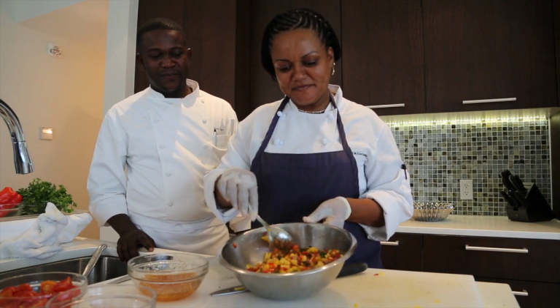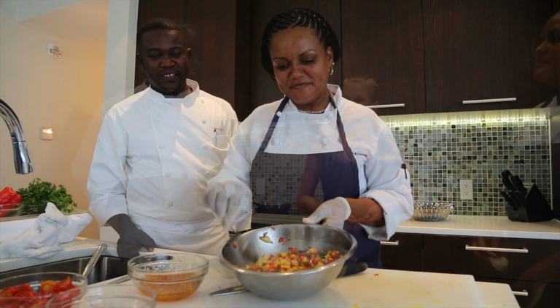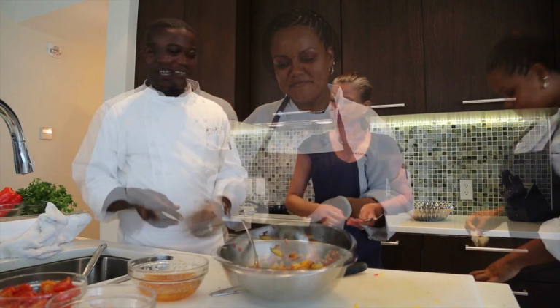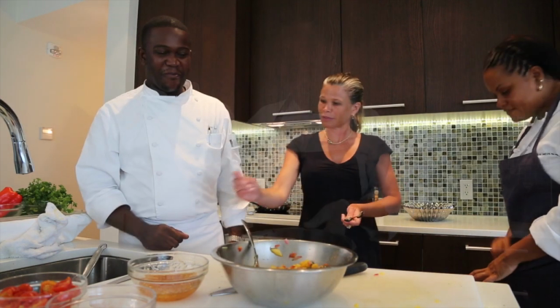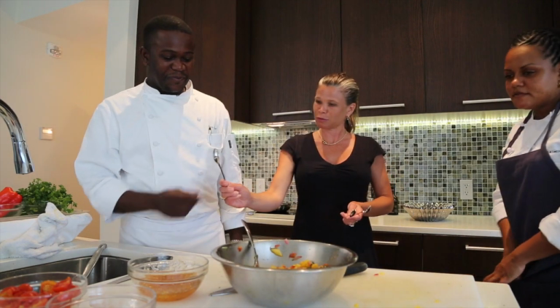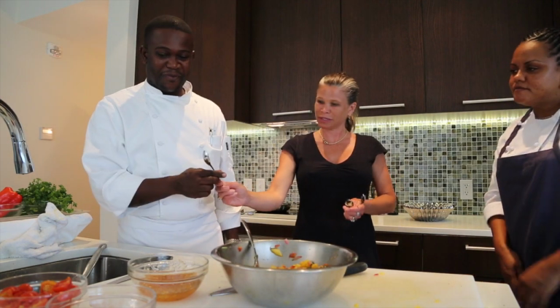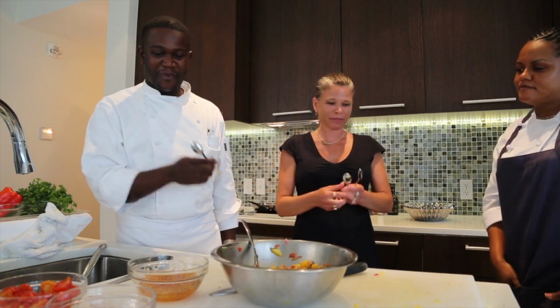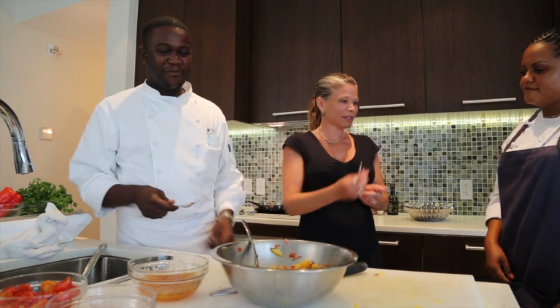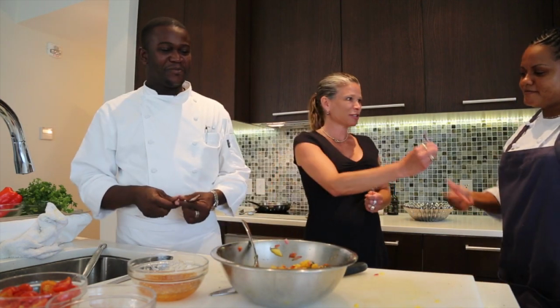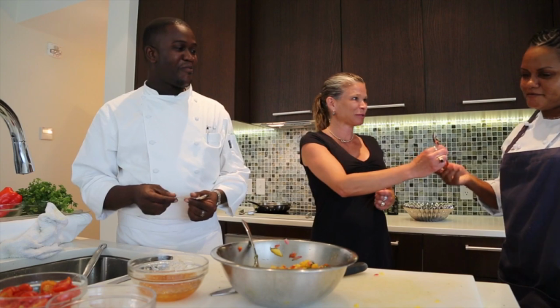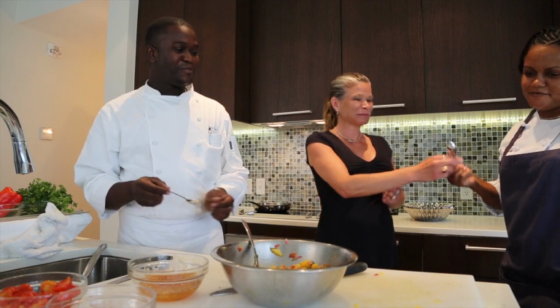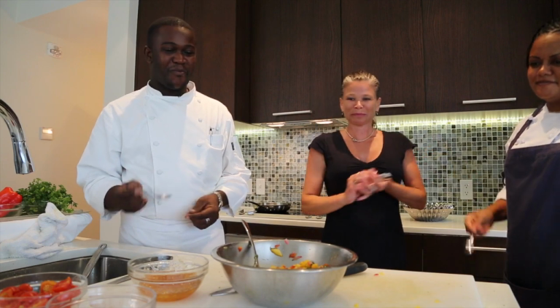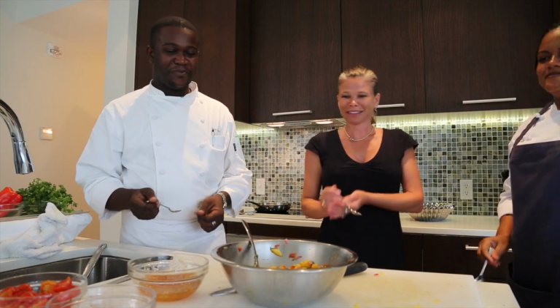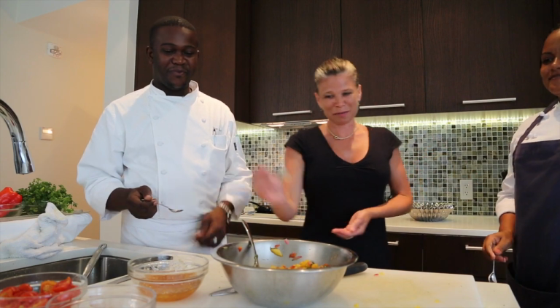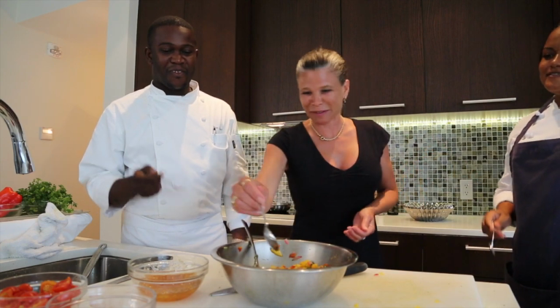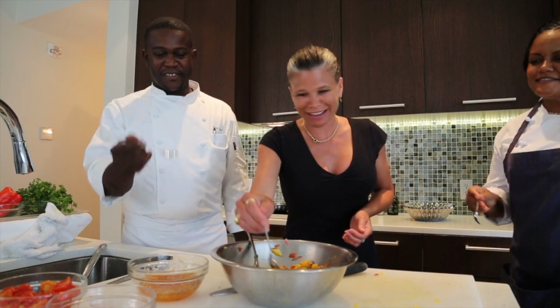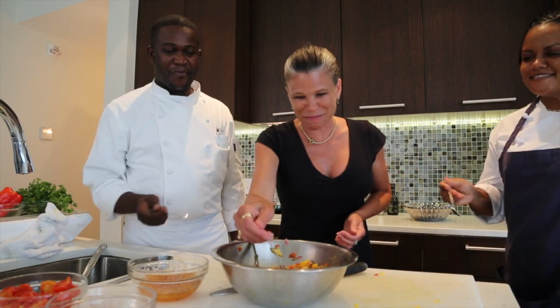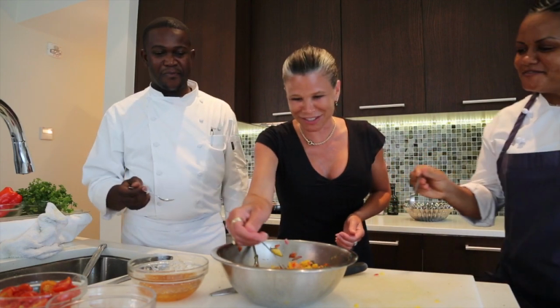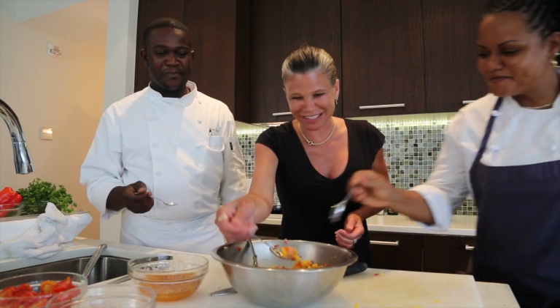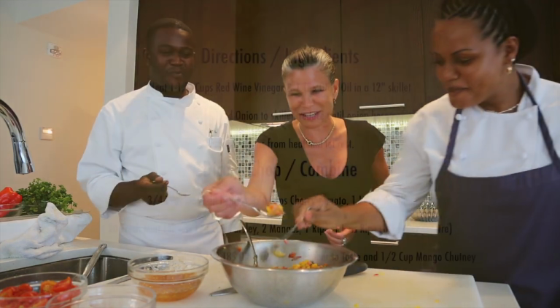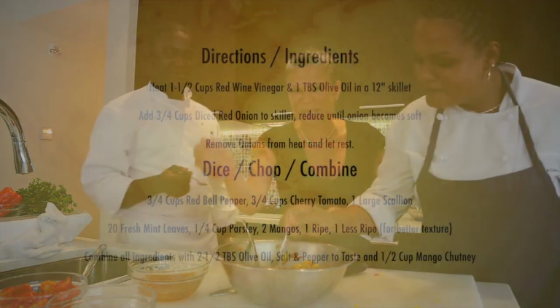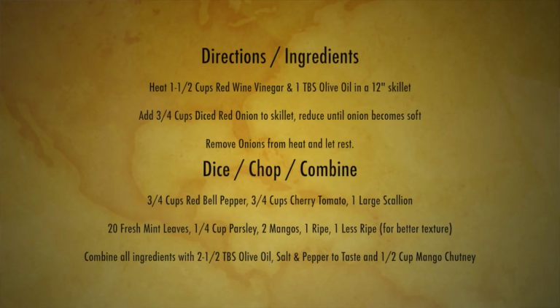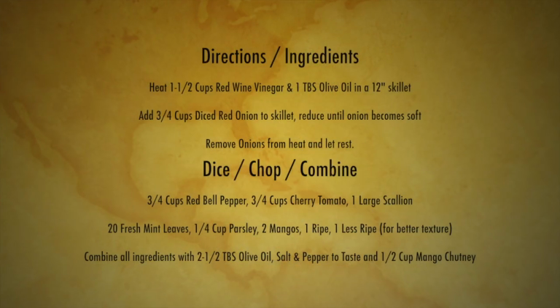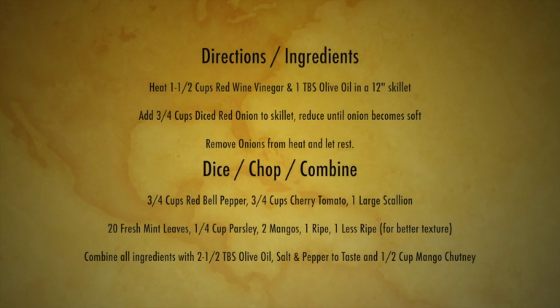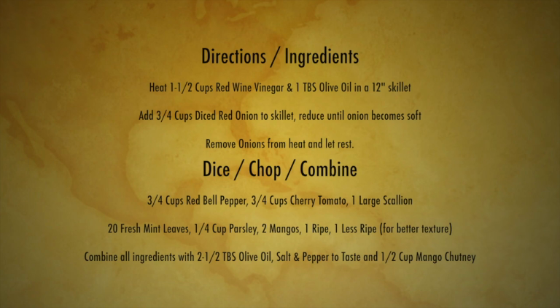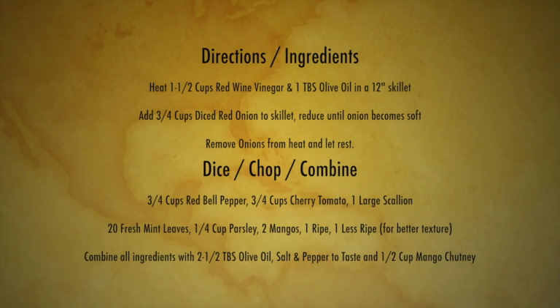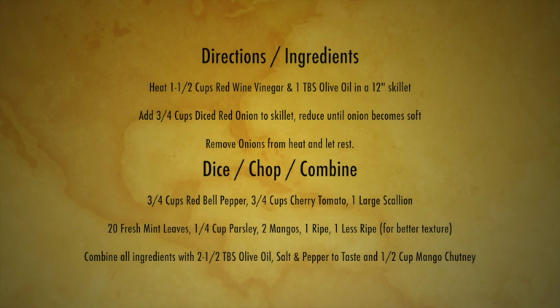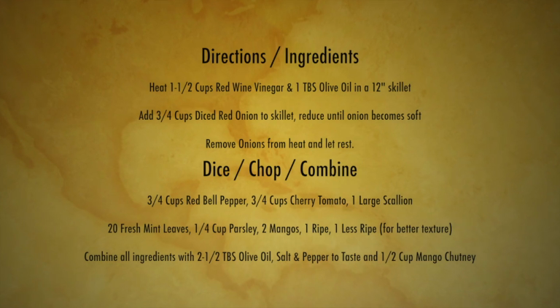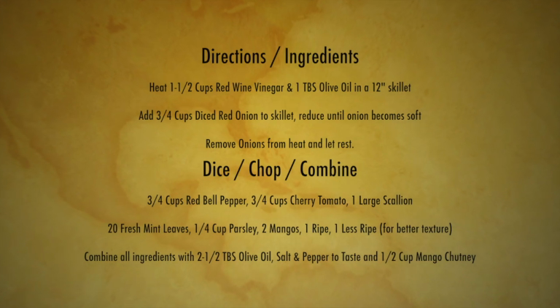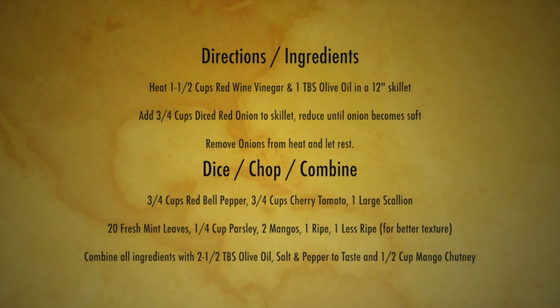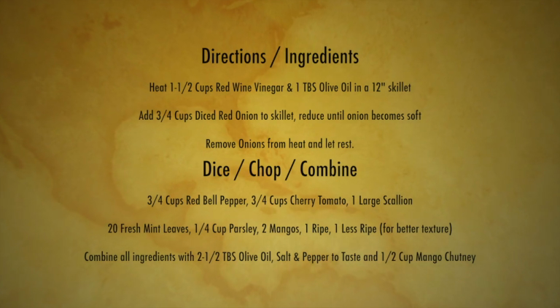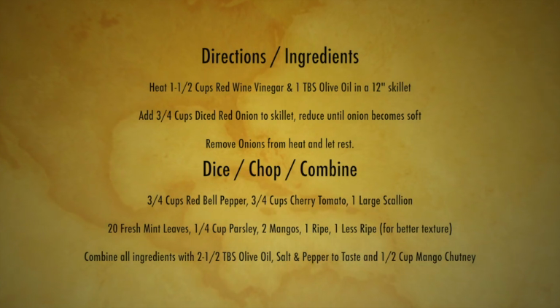Beautiful. Come on, we better give the mango salsa the big bite. Mmm. It's good? No.